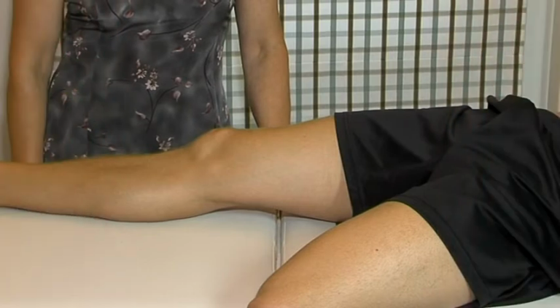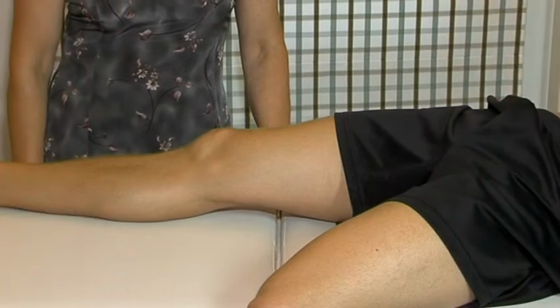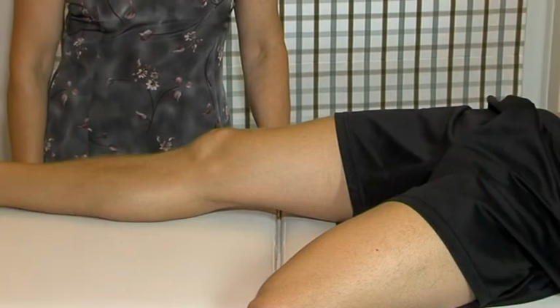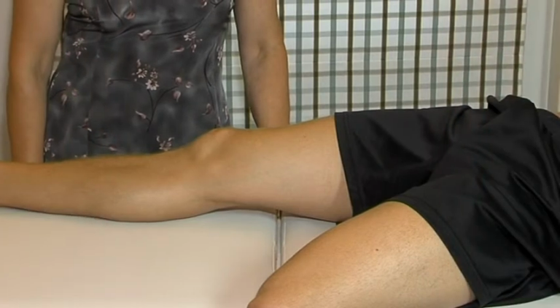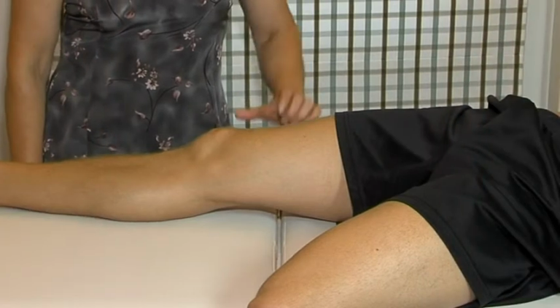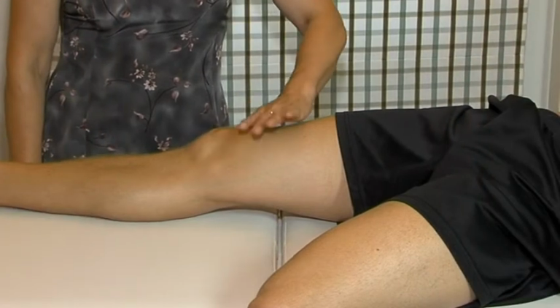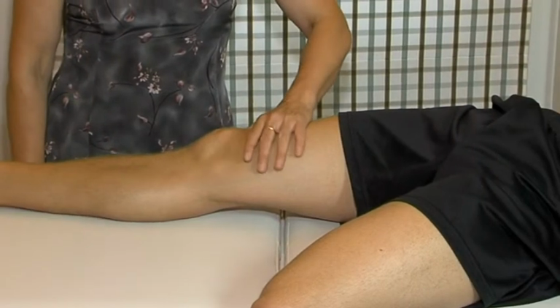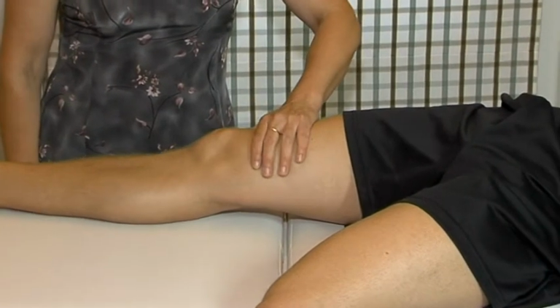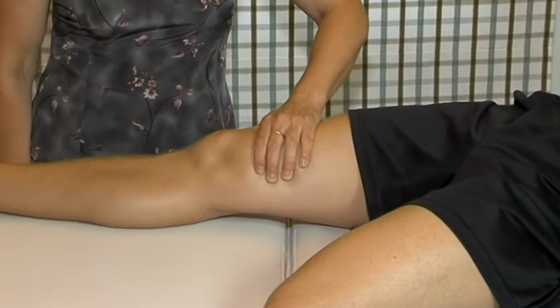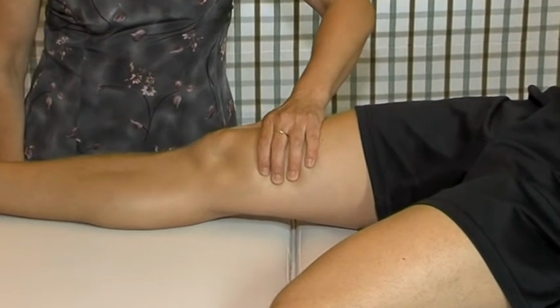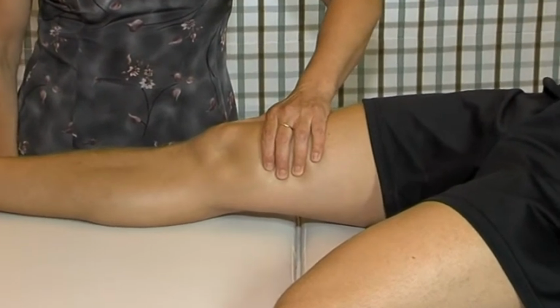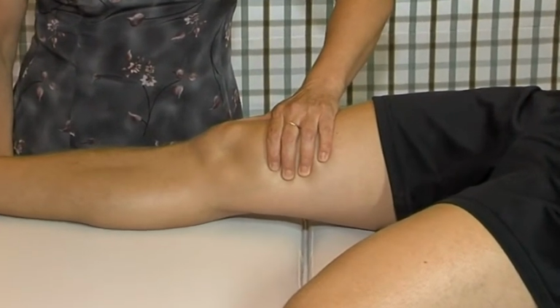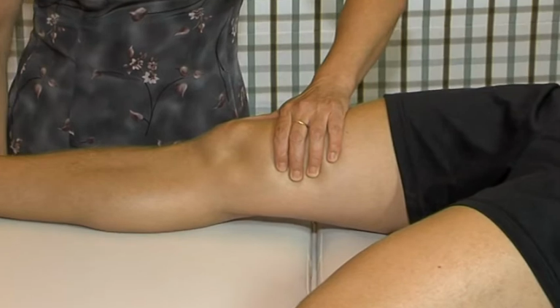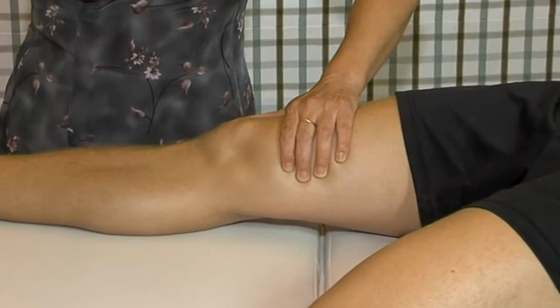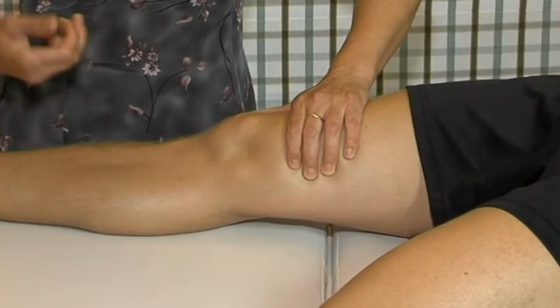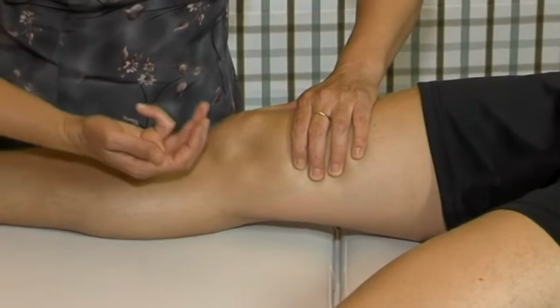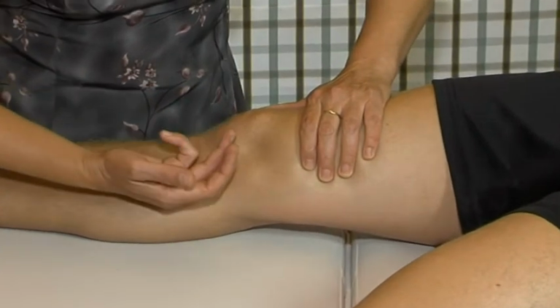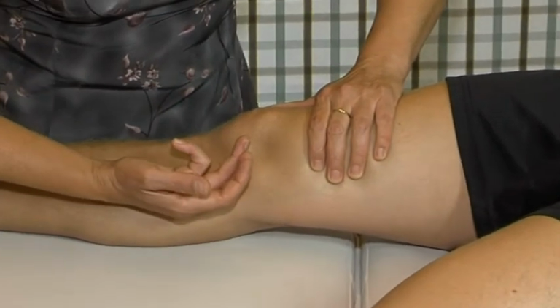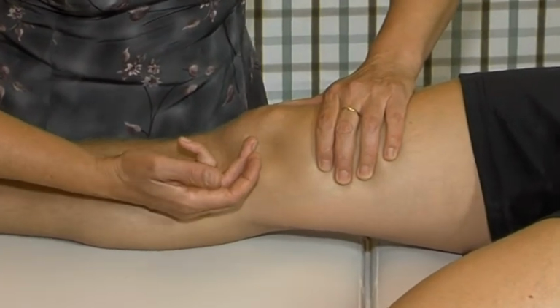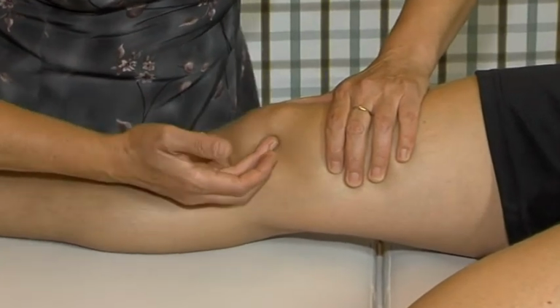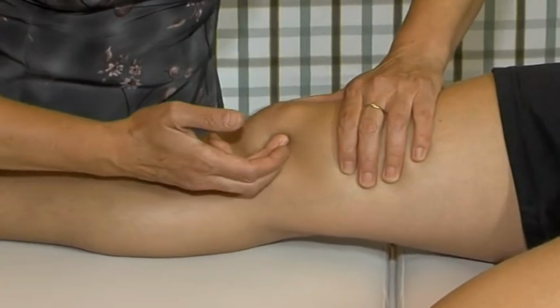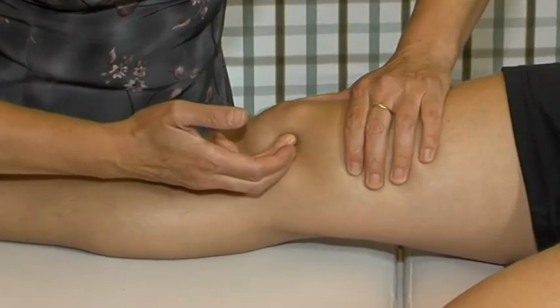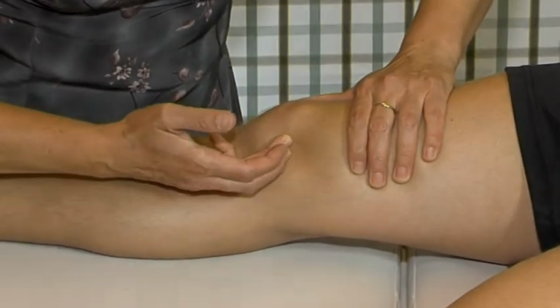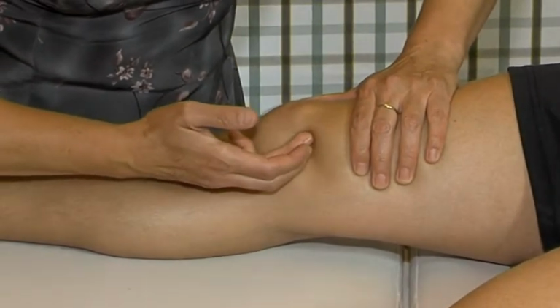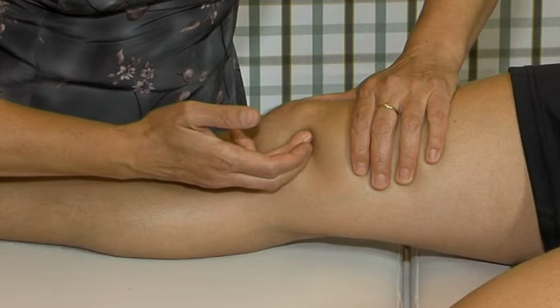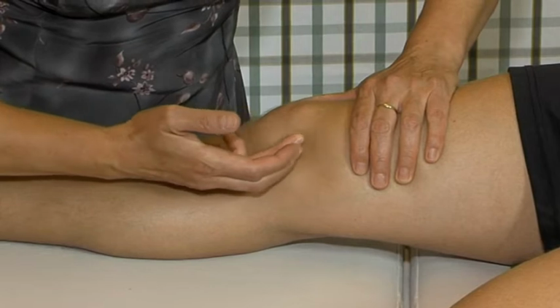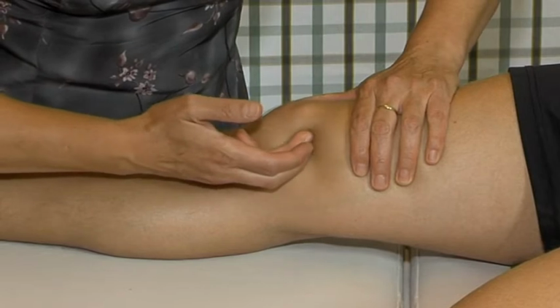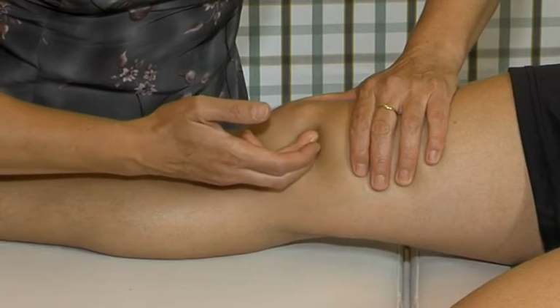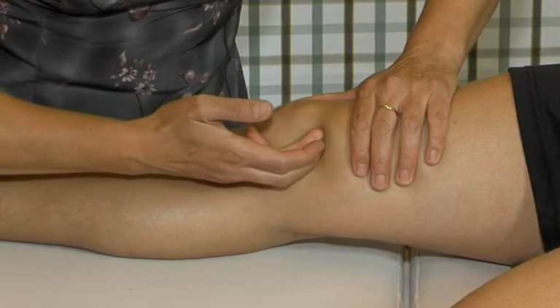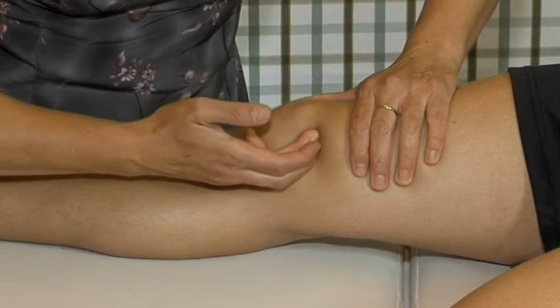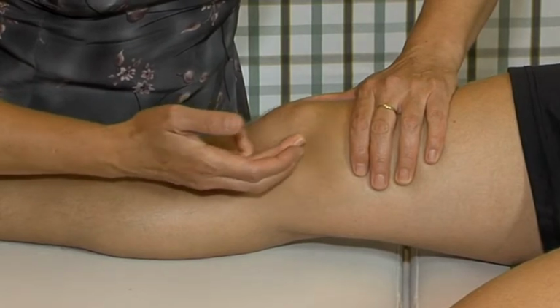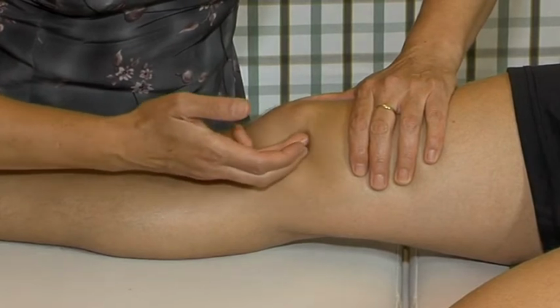For a left knee, the right thumb pushes the patella in a medial direction. The left hand is in supination. The ring finger, reinforced by the middle finger, exerts an anterior pressure on the back of the patella.